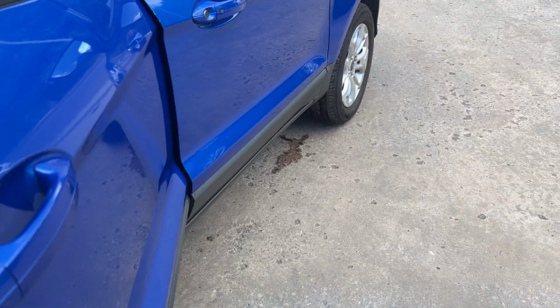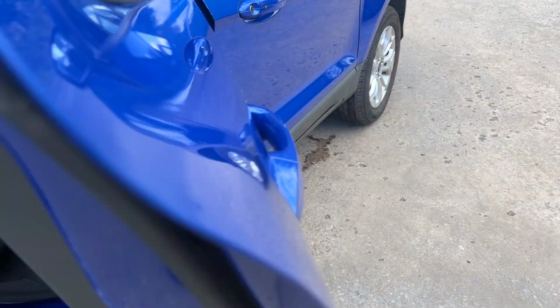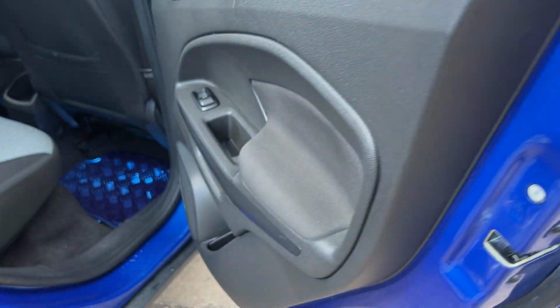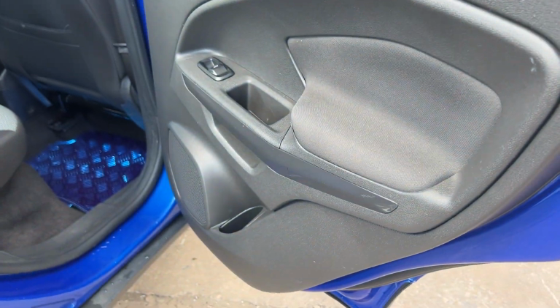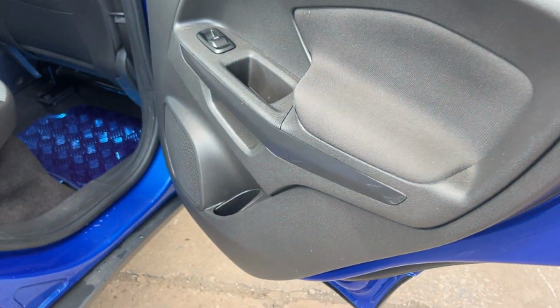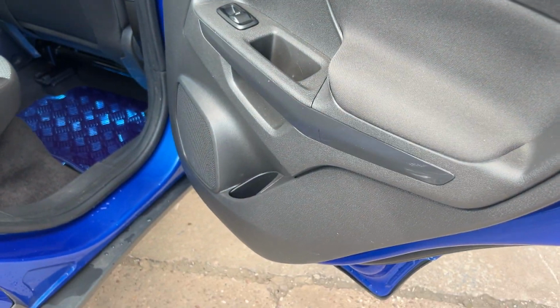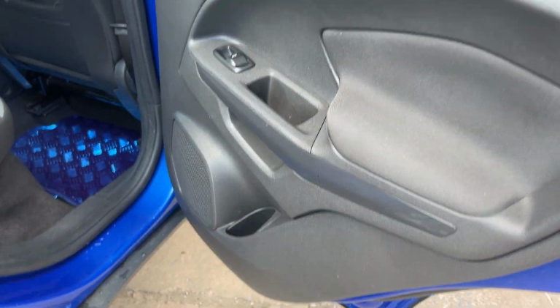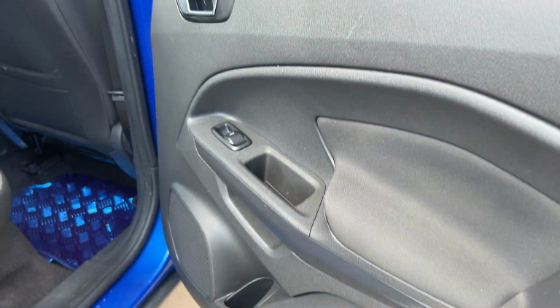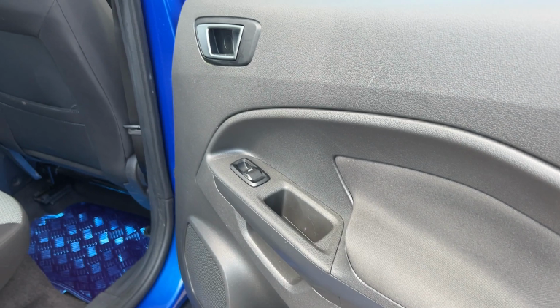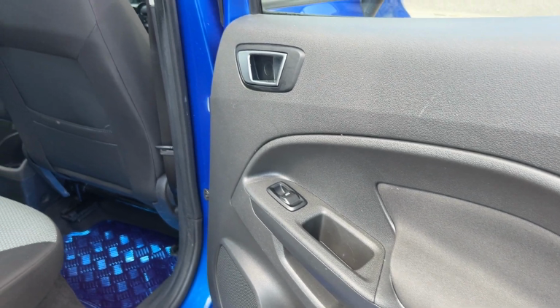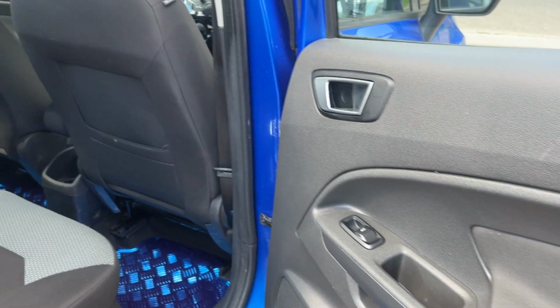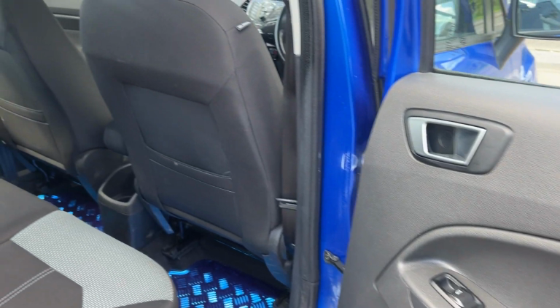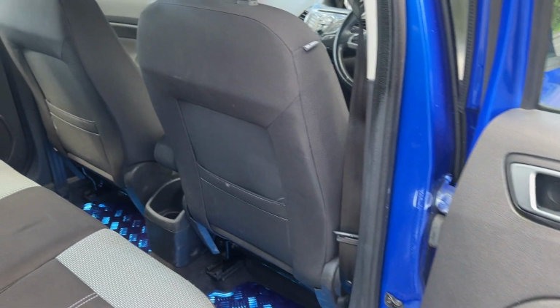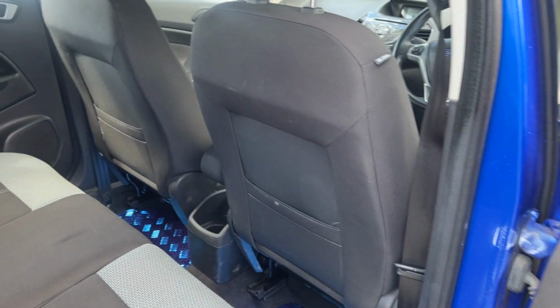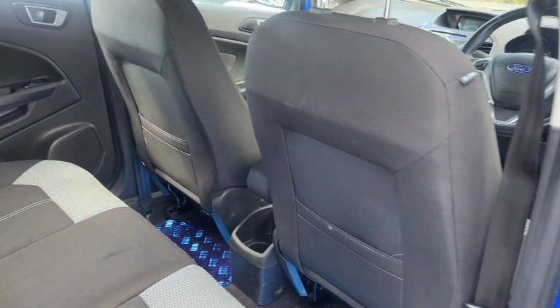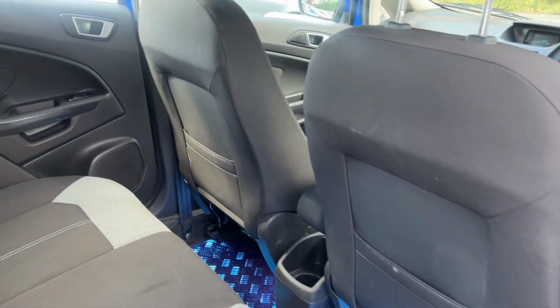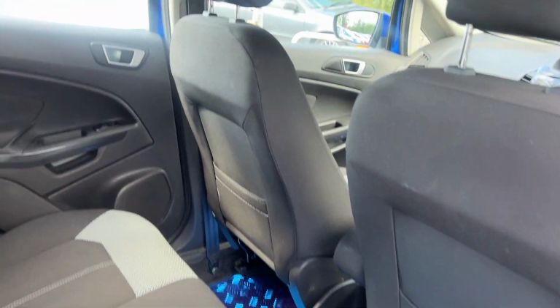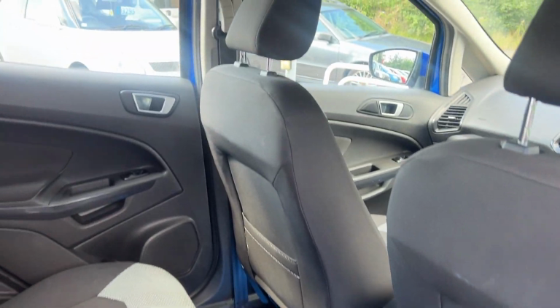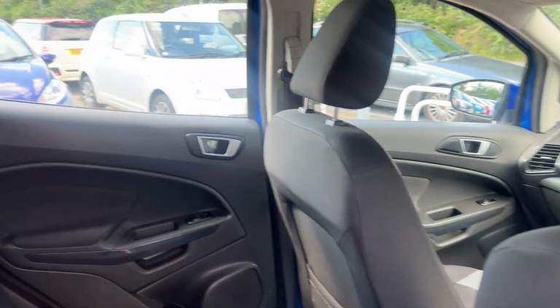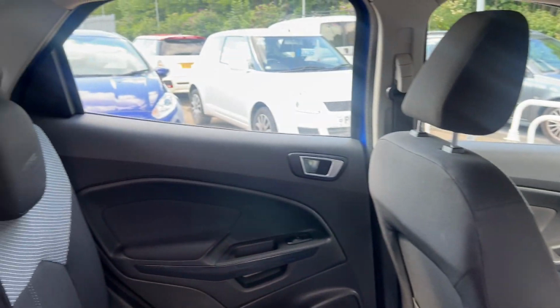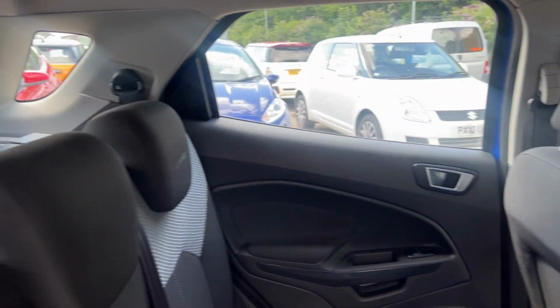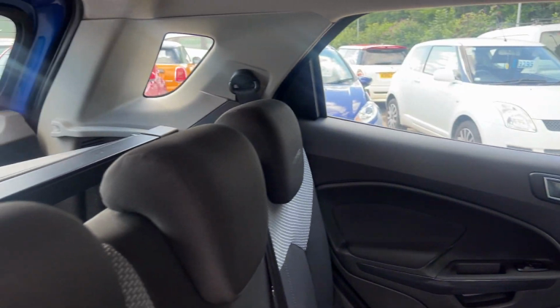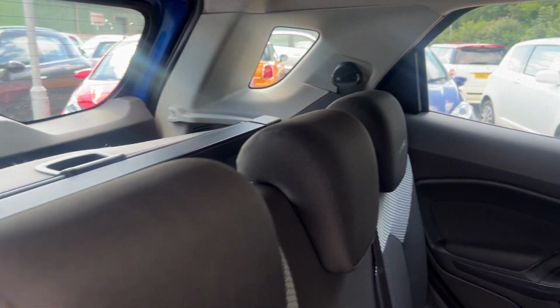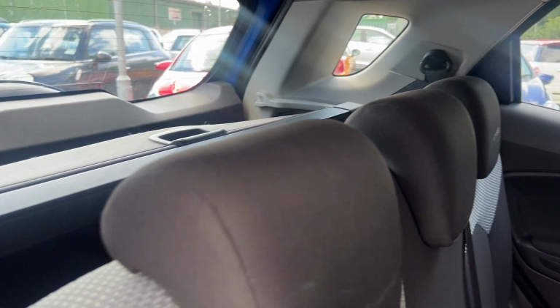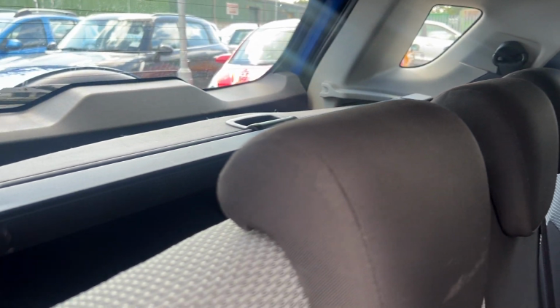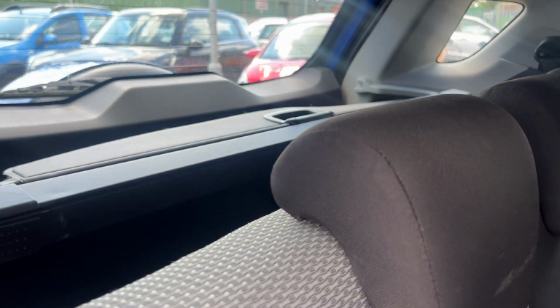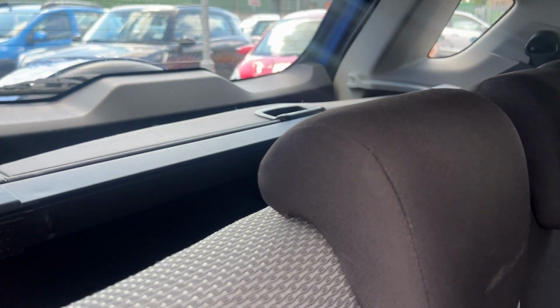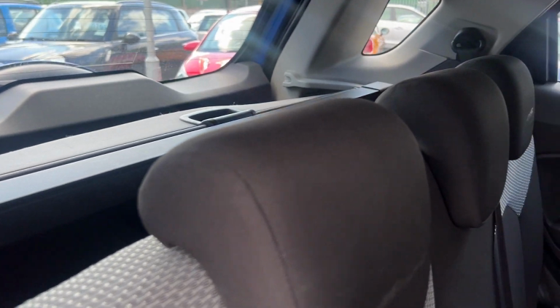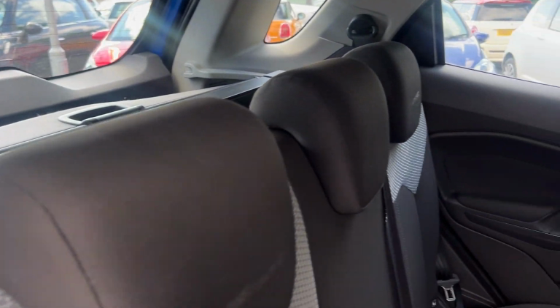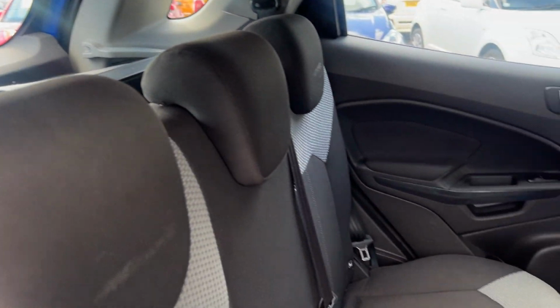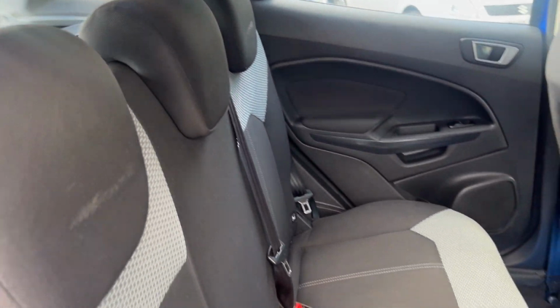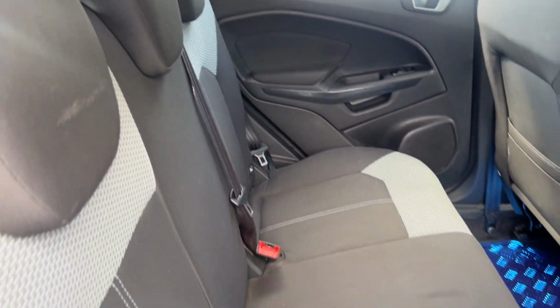Cloth seats in grey. And the rear of the car has electric windows and three seats.